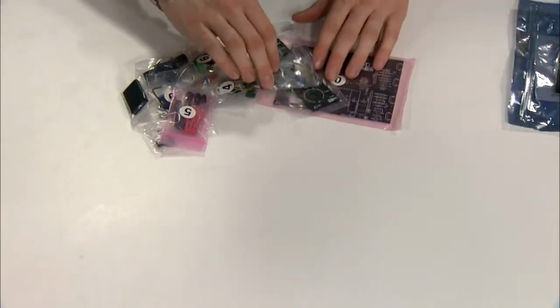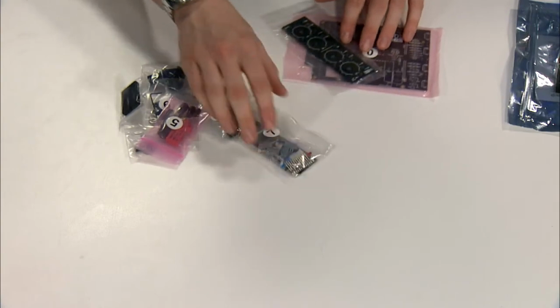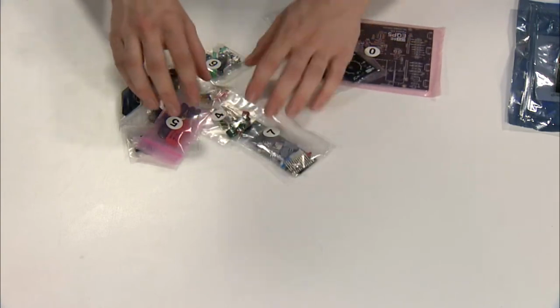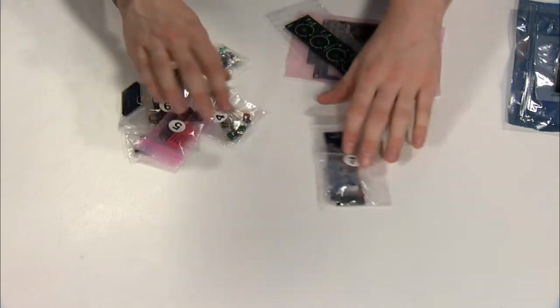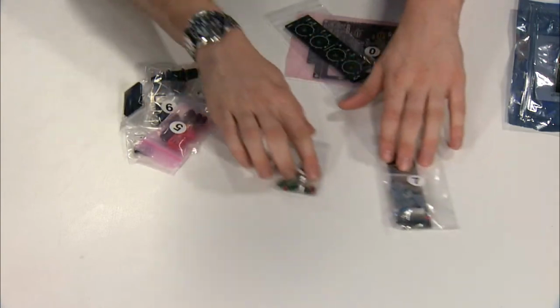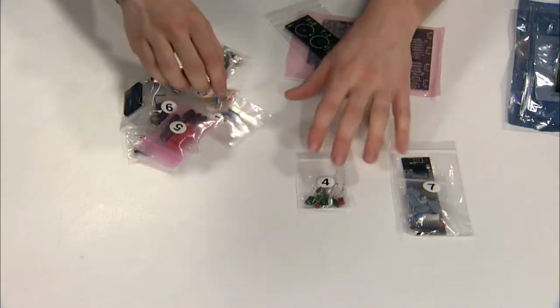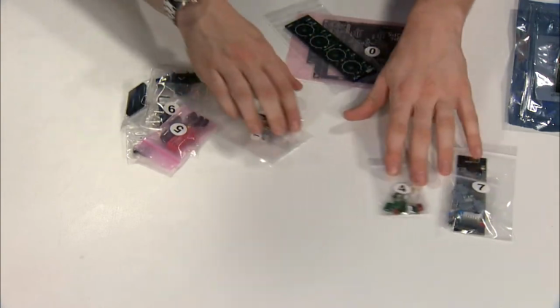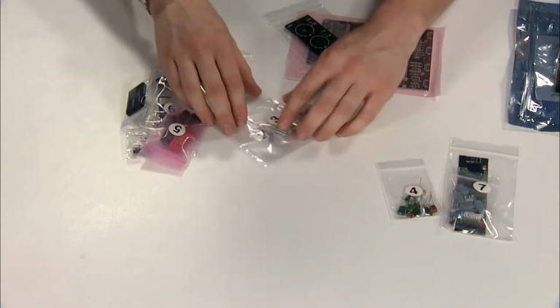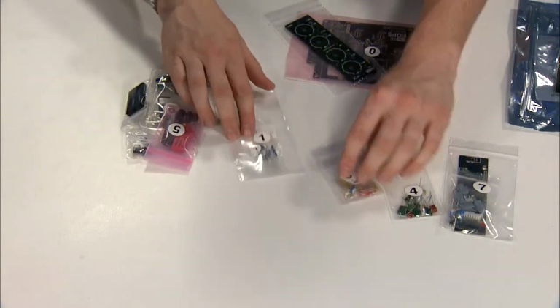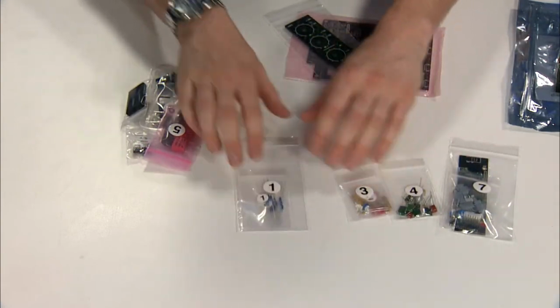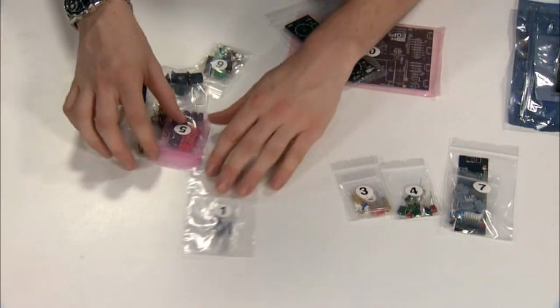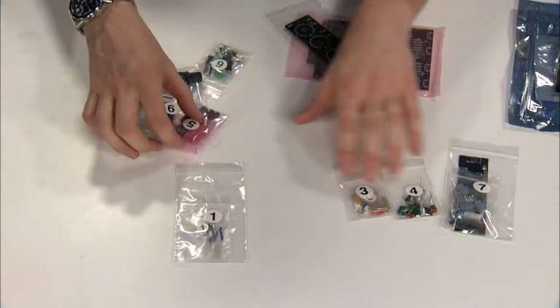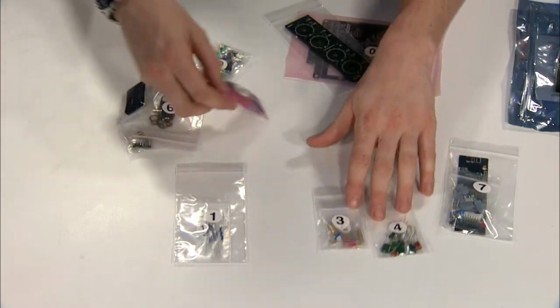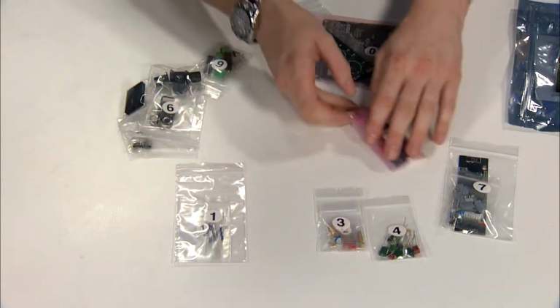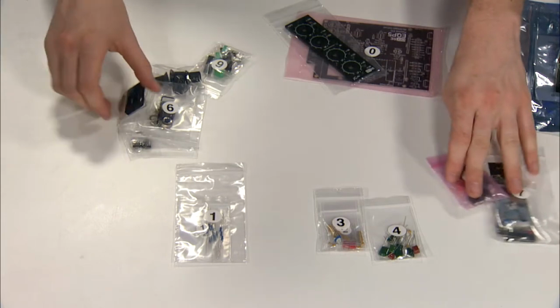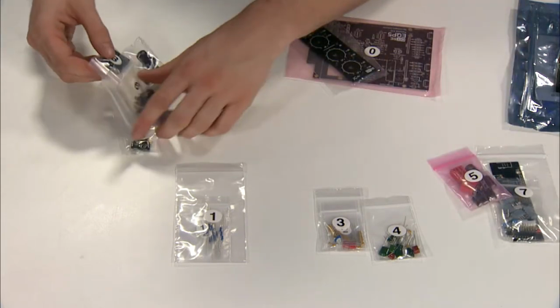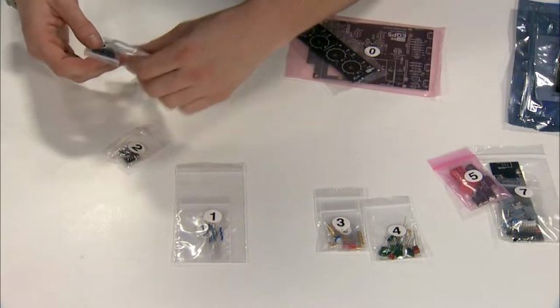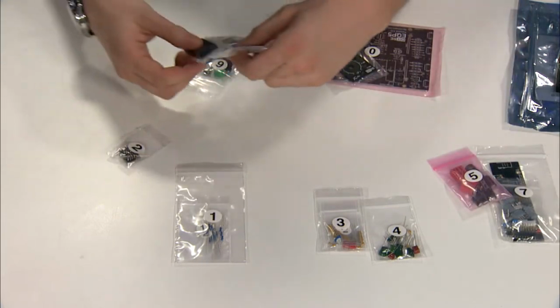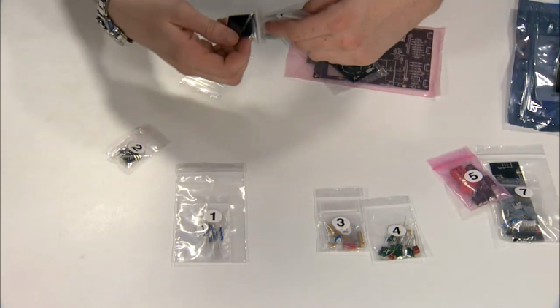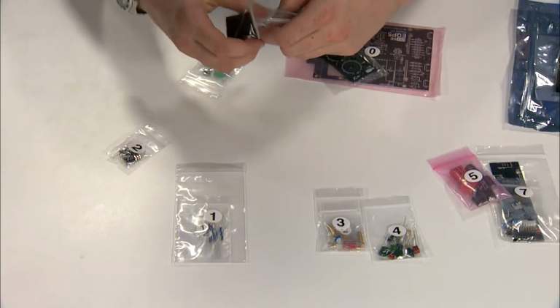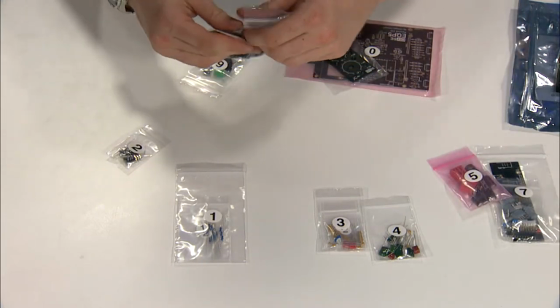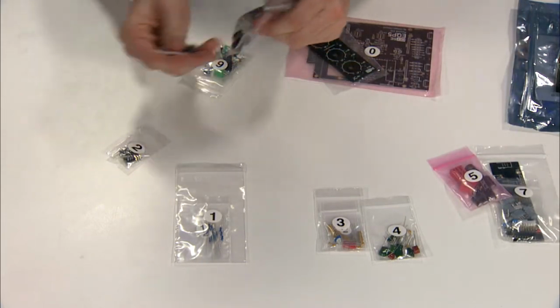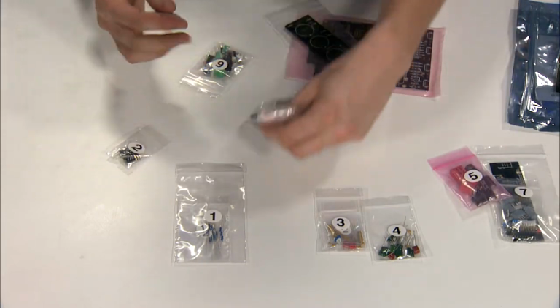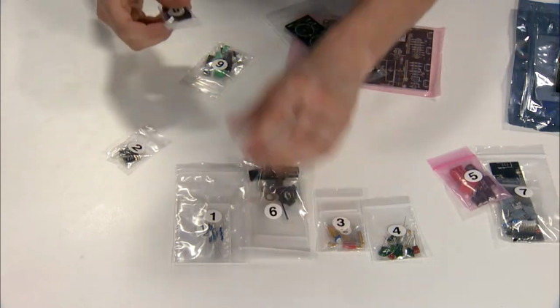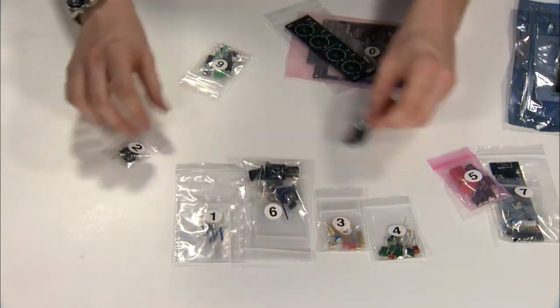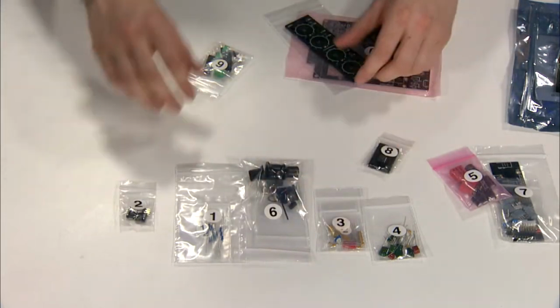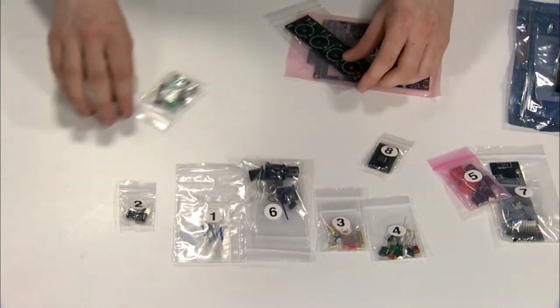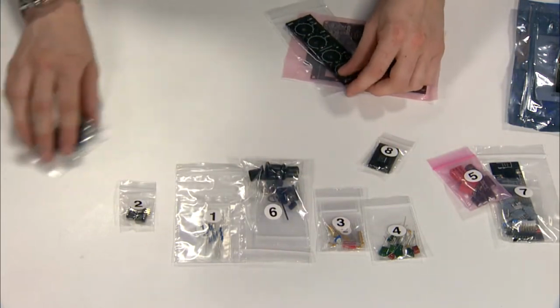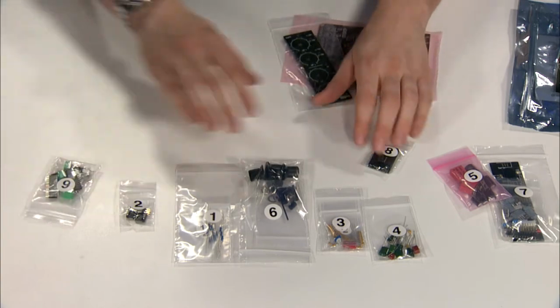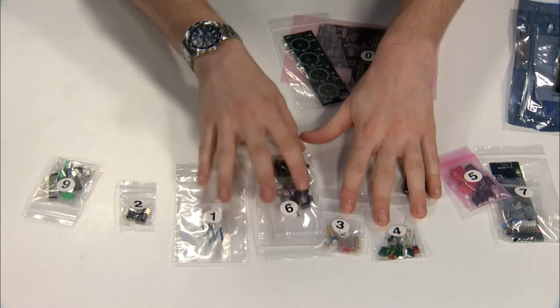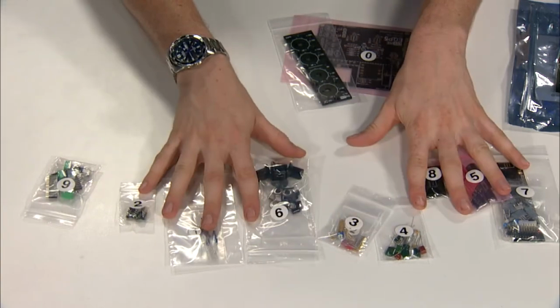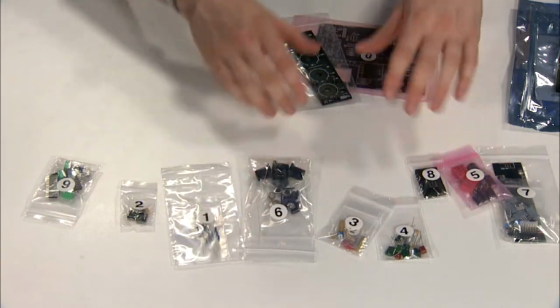As you can see, there's a nice series of numbered bags that correspond to the instructions. So all your components are nicely sorted for you.